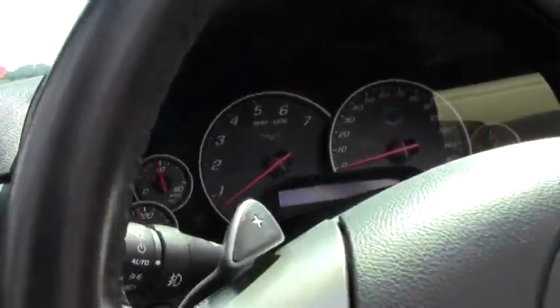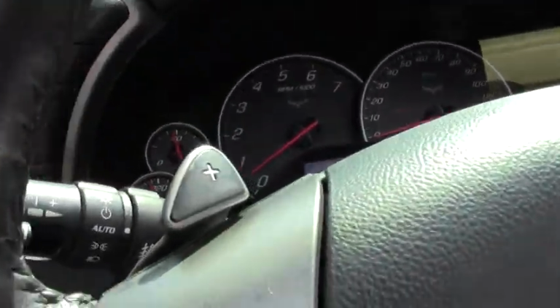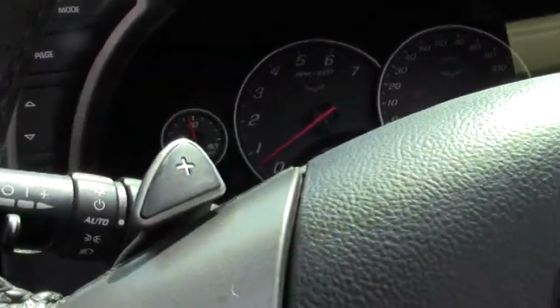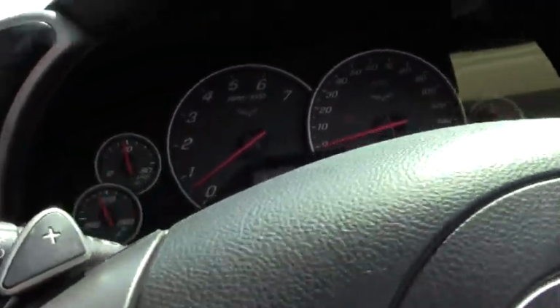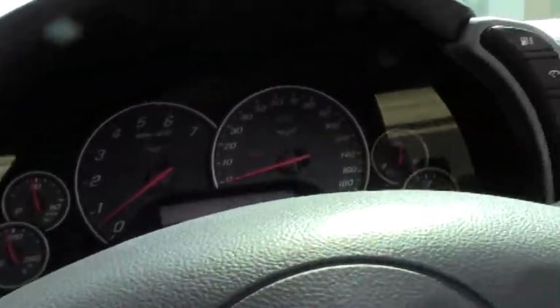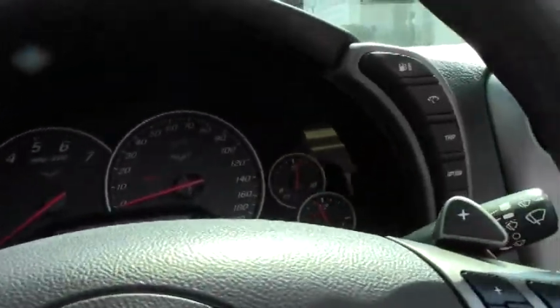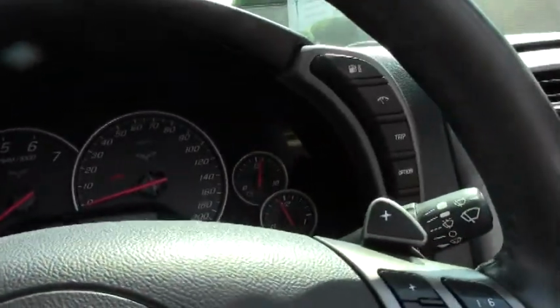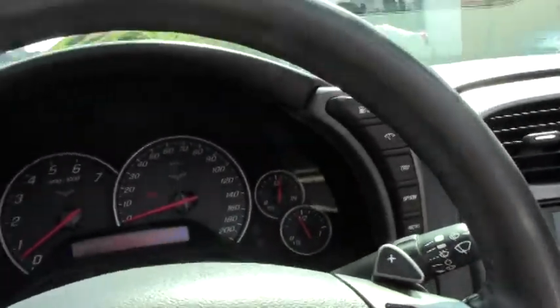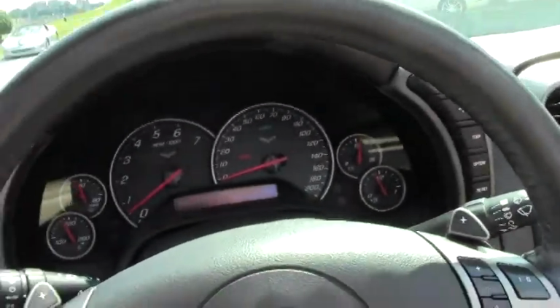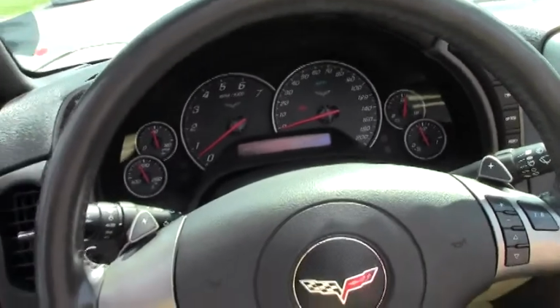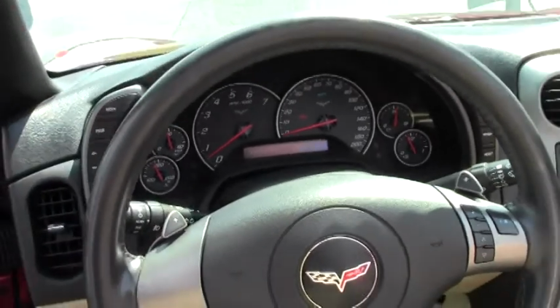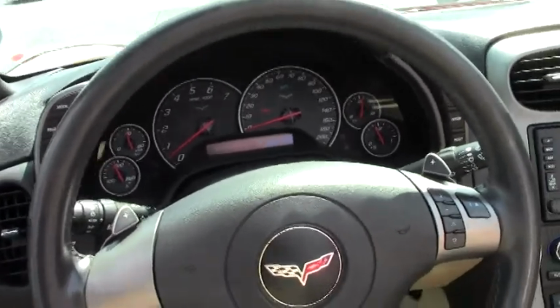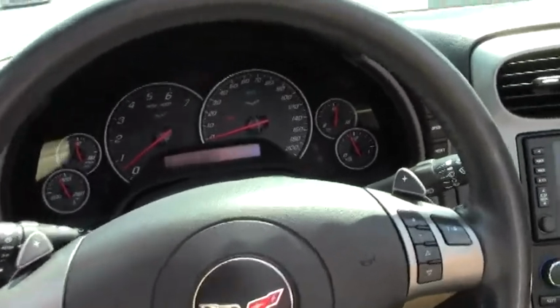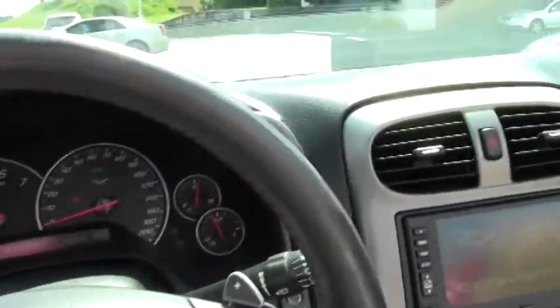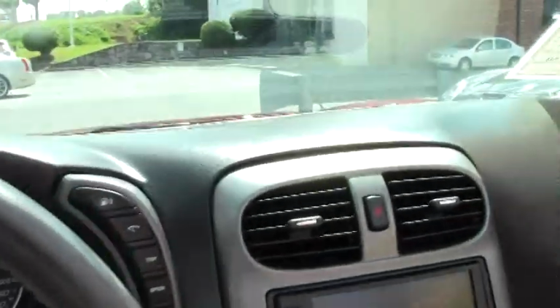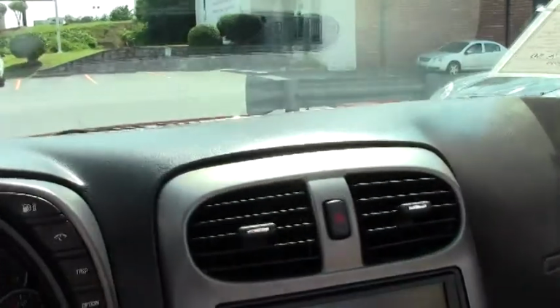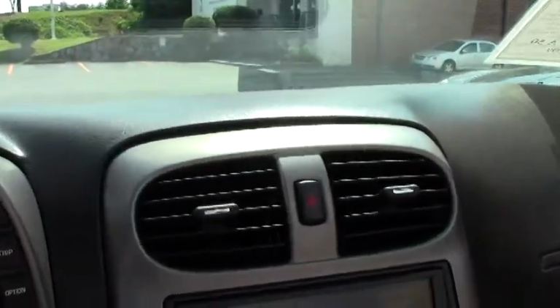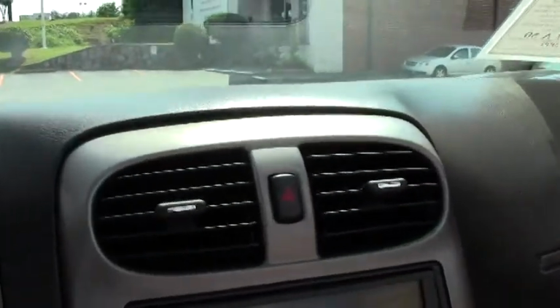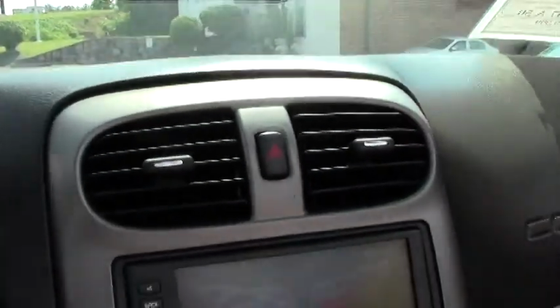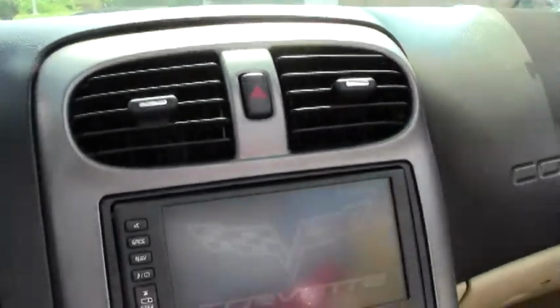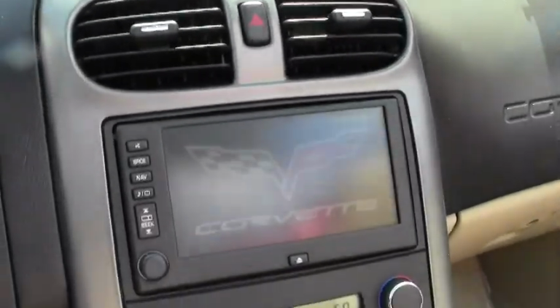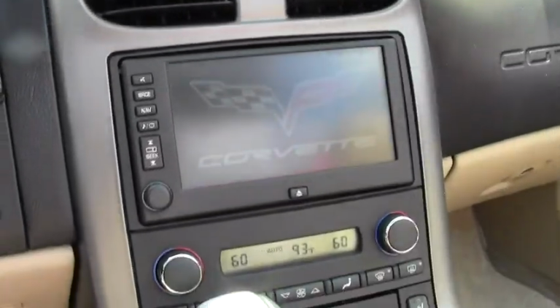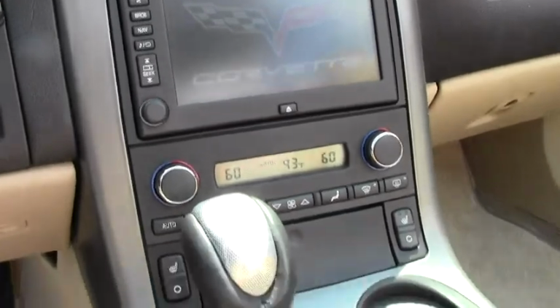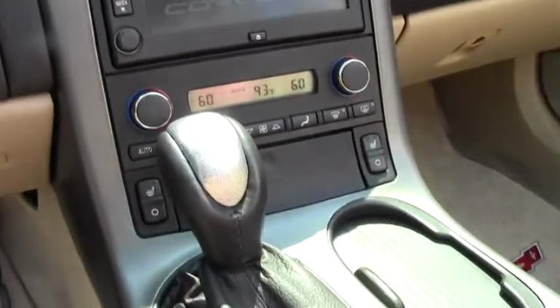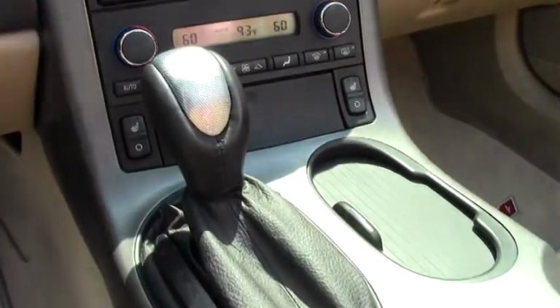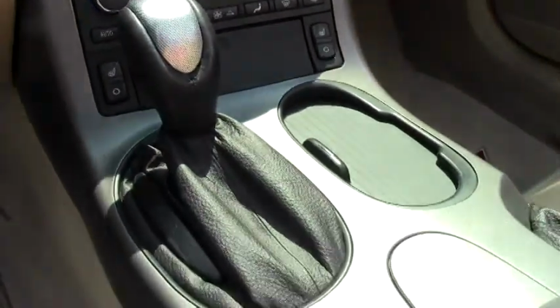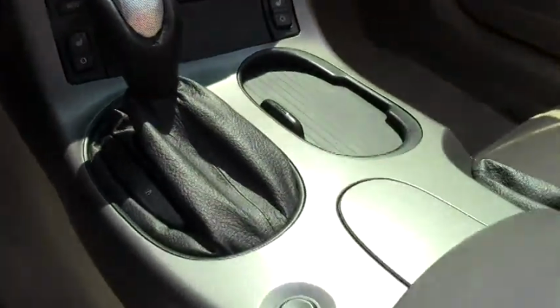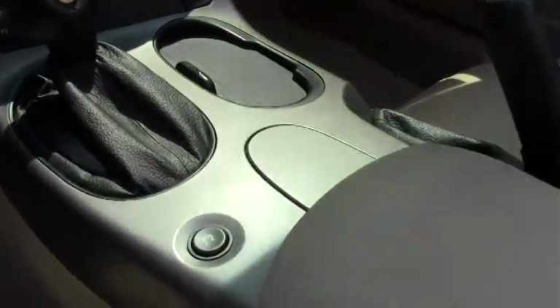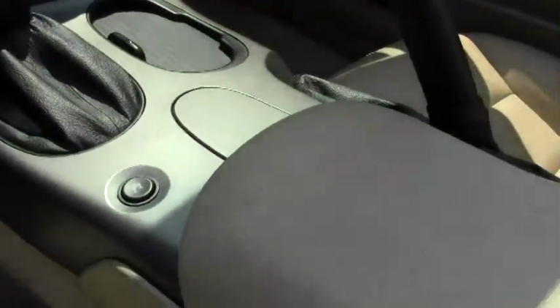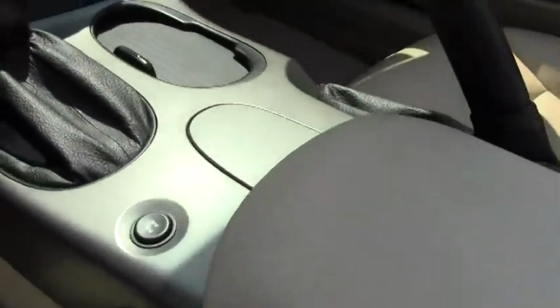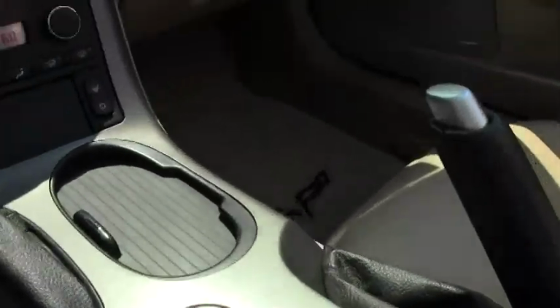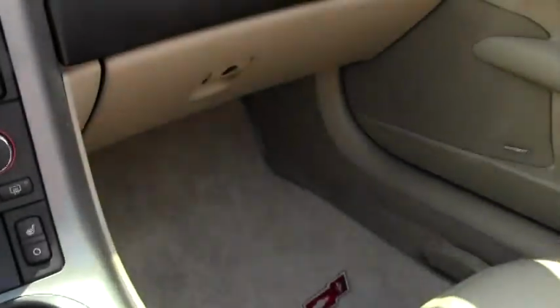The navigation. Bose speakers. The interior is in great shape — no wear and tear on the seats or anything like that.